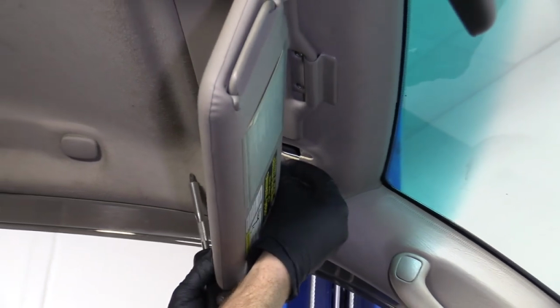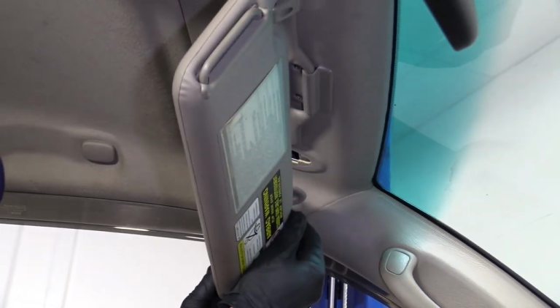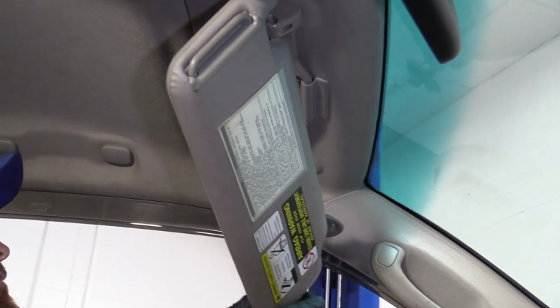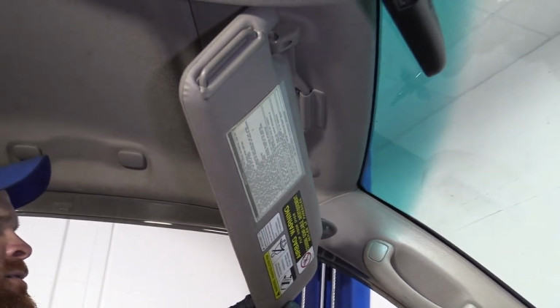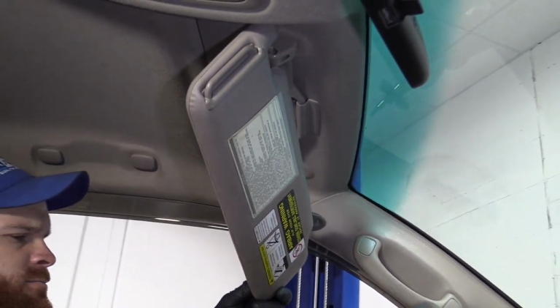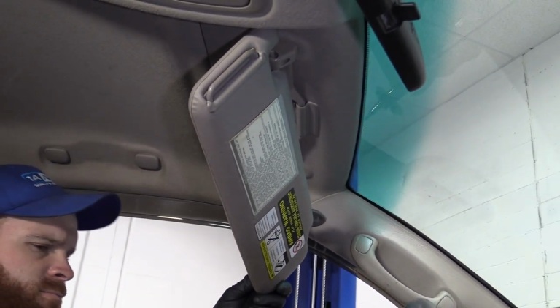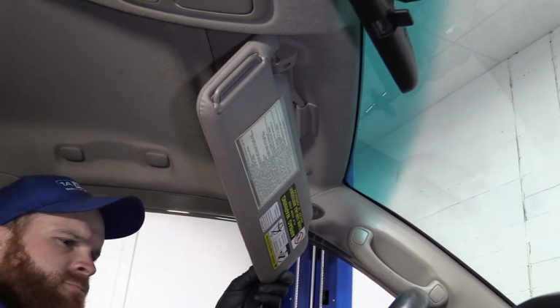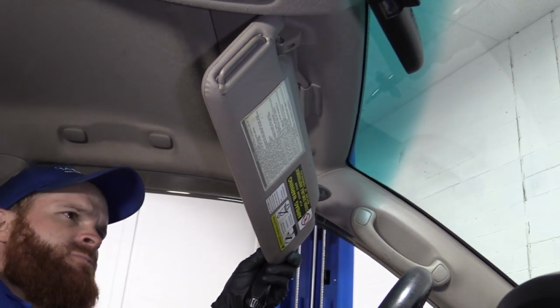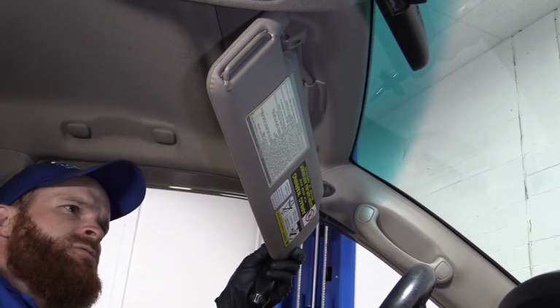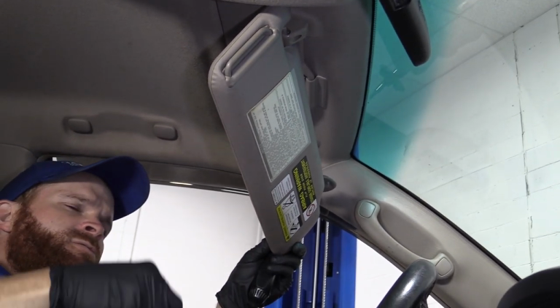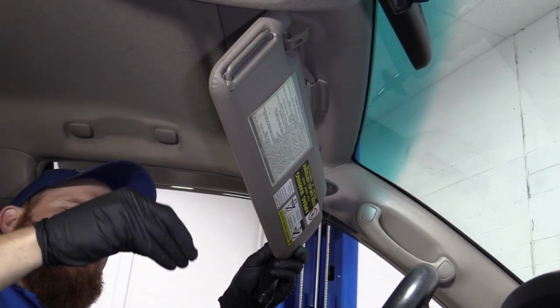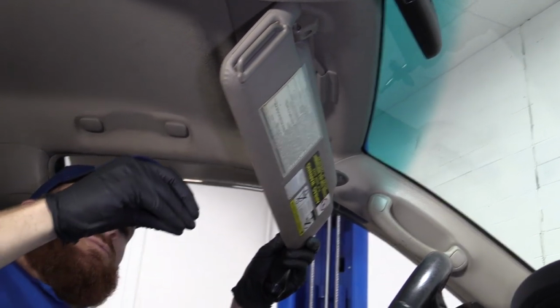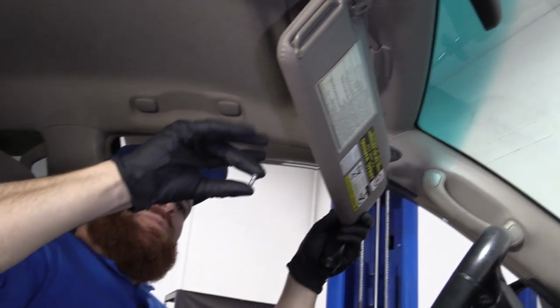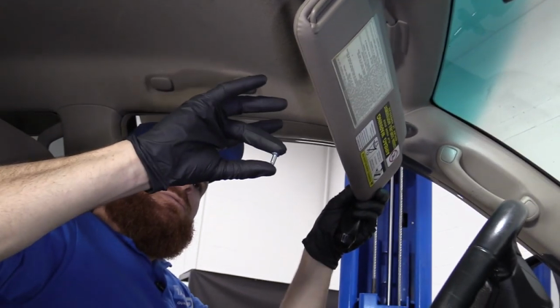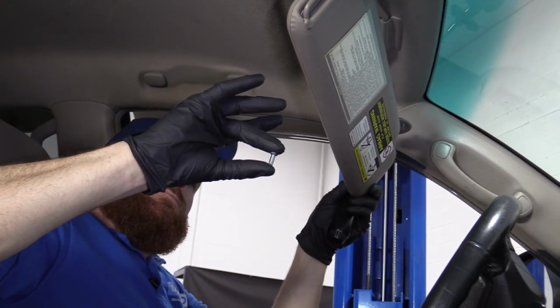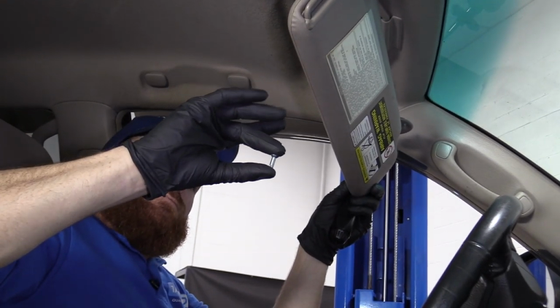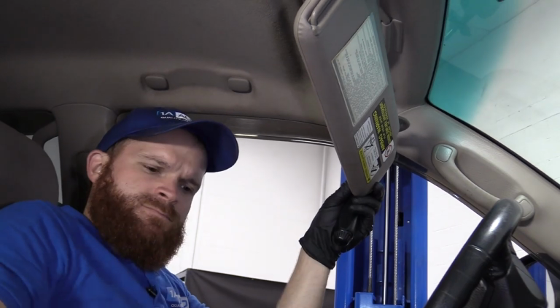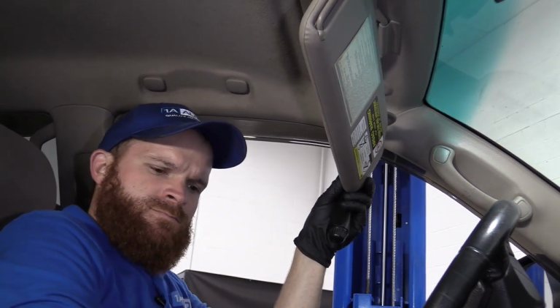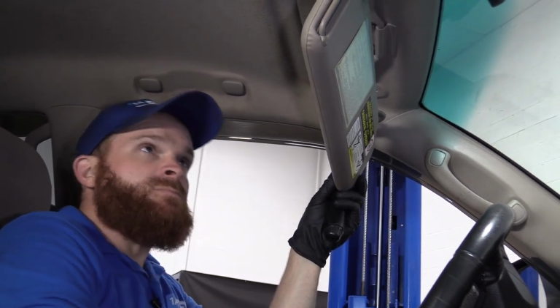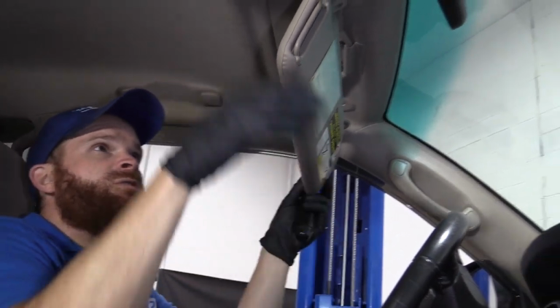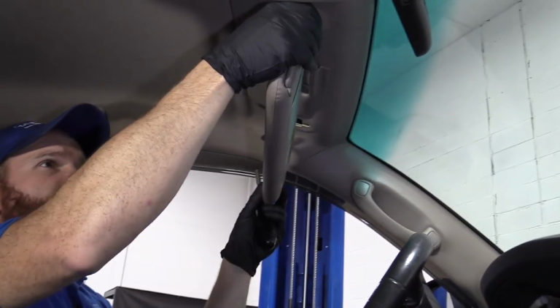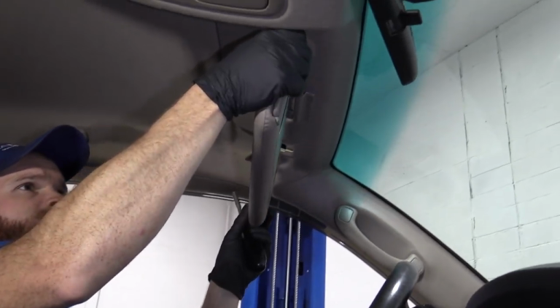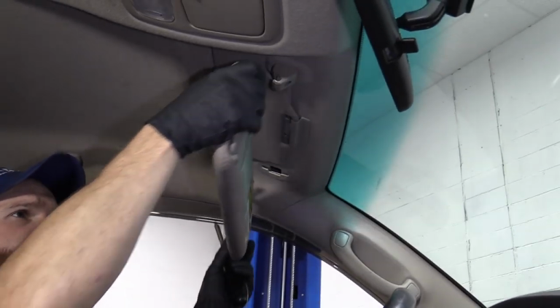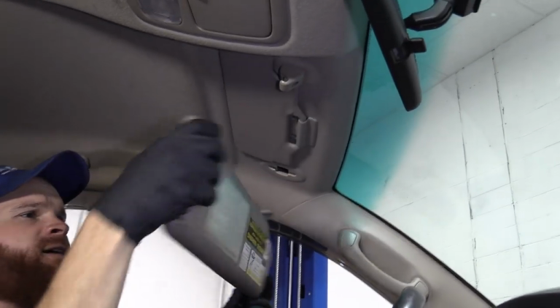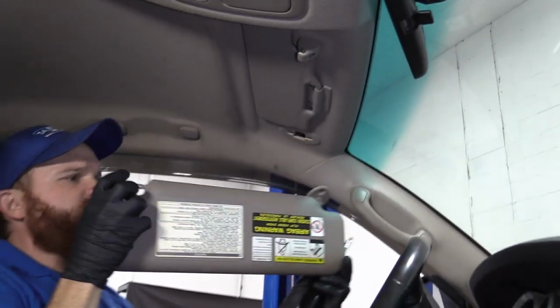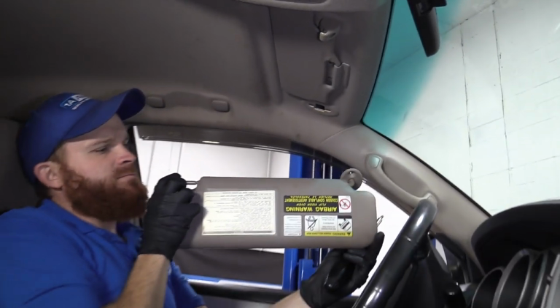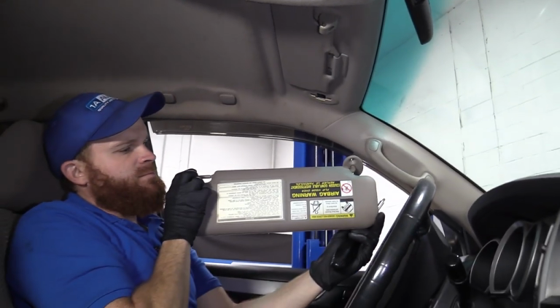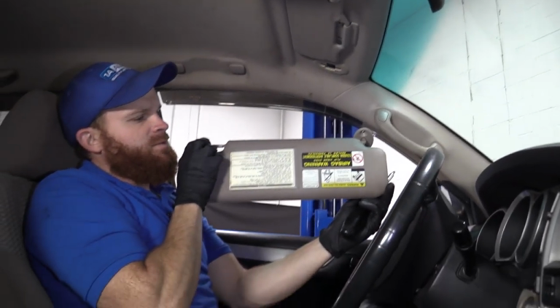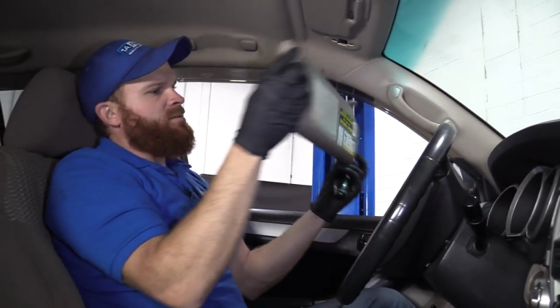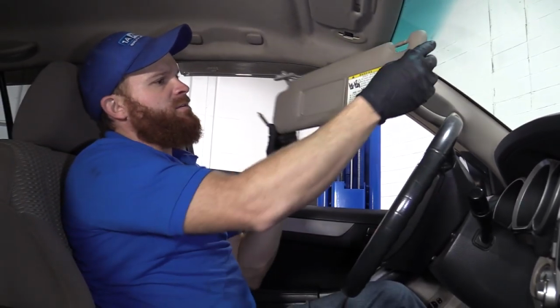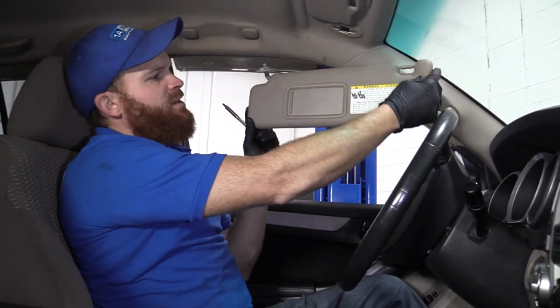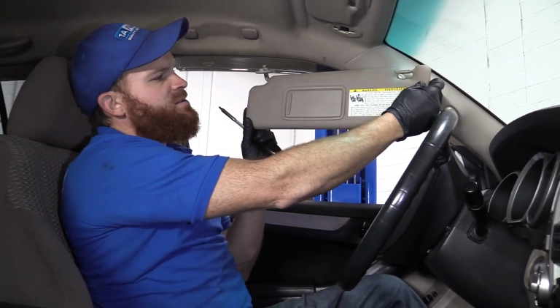See if that one's coming out. Screw number two. Grab the visor. There it is.